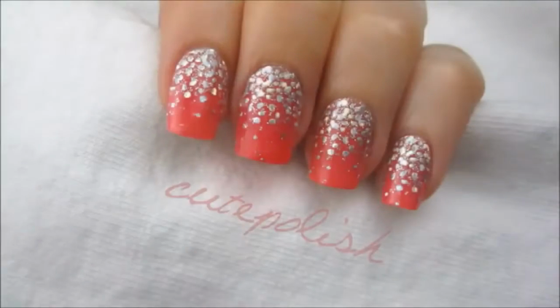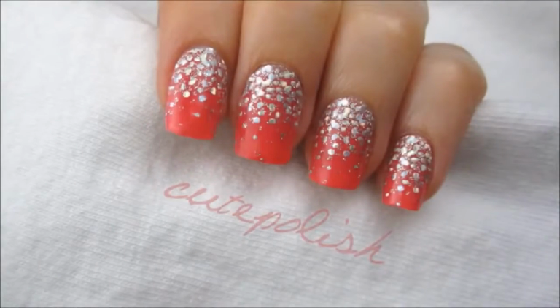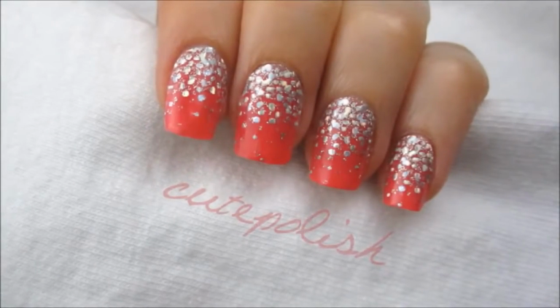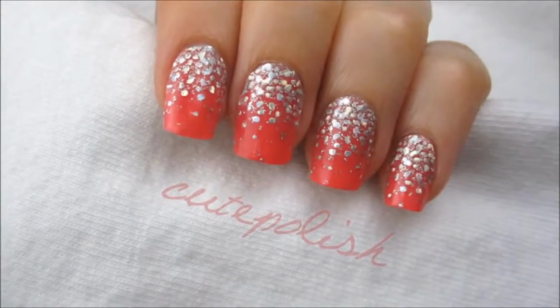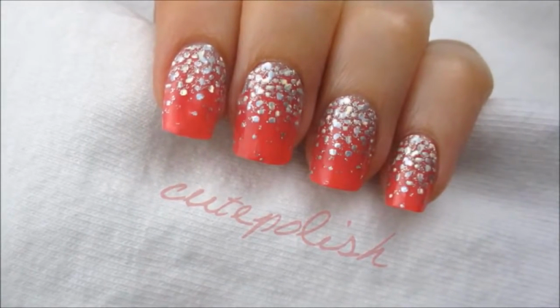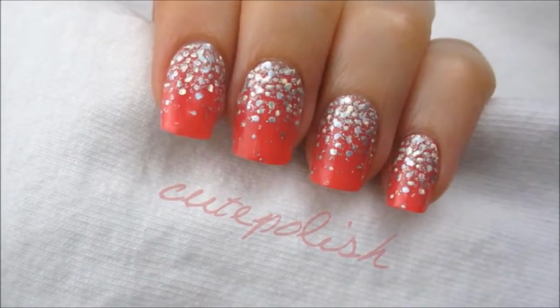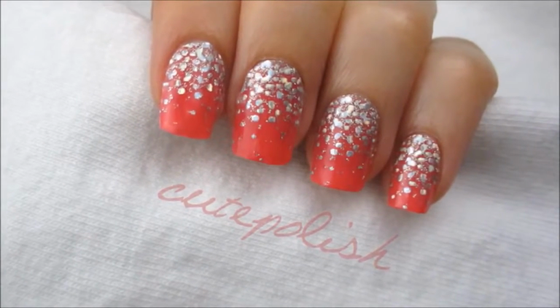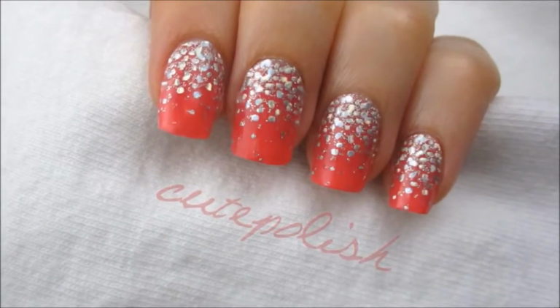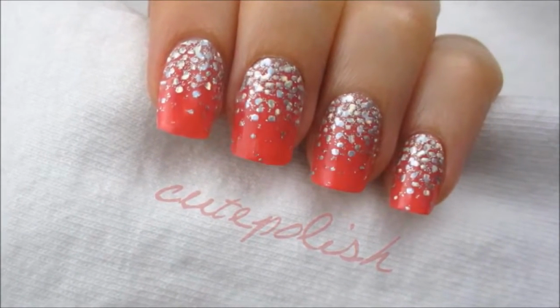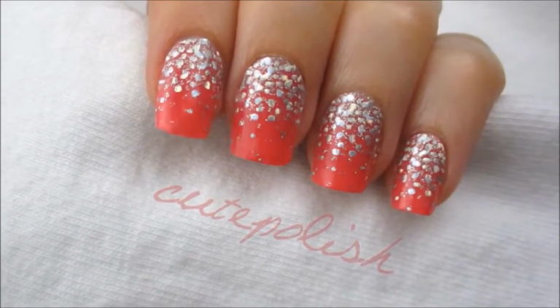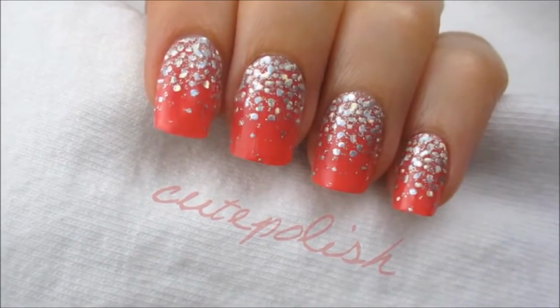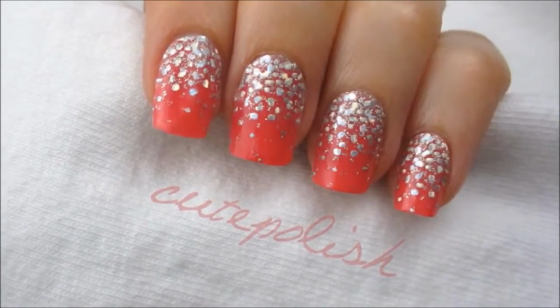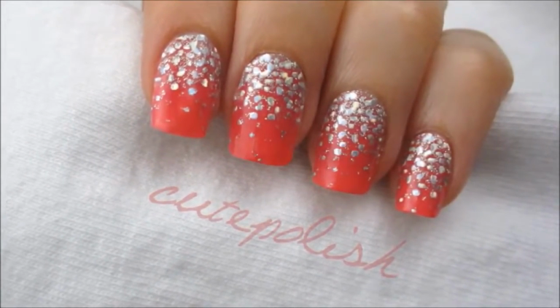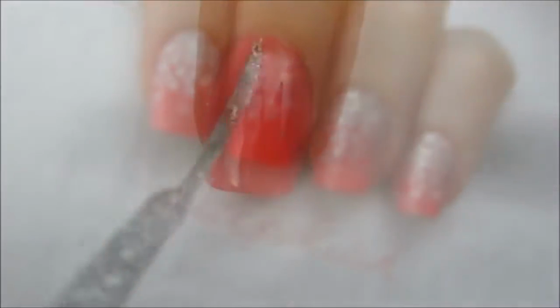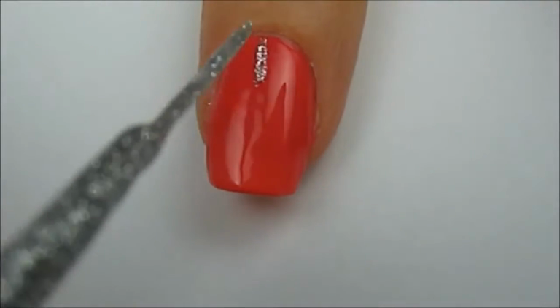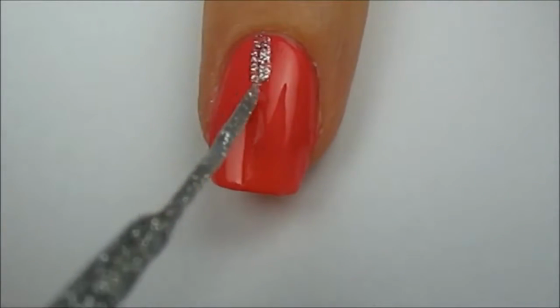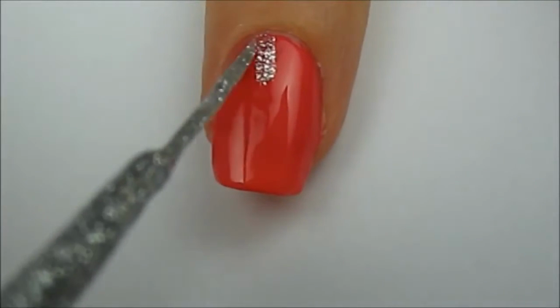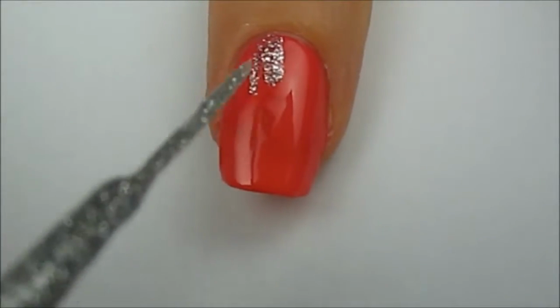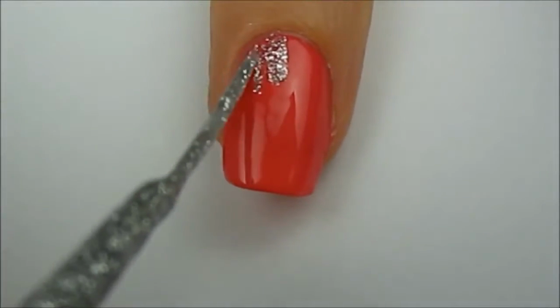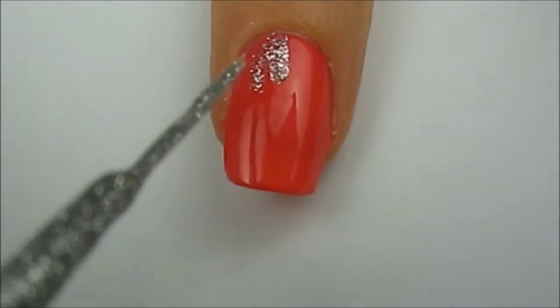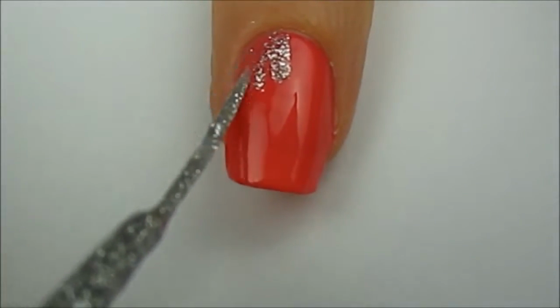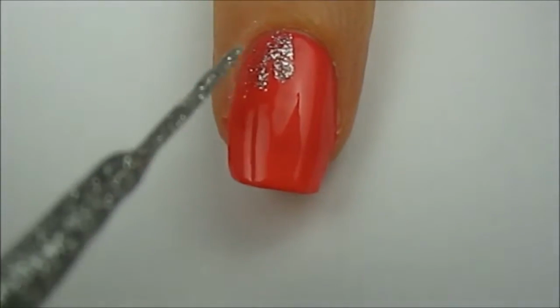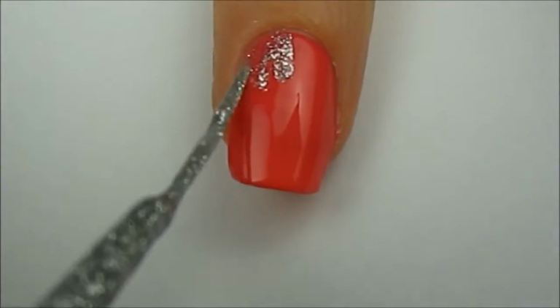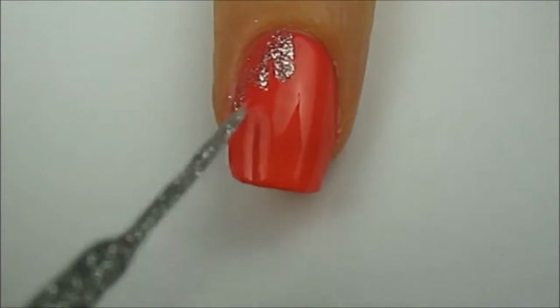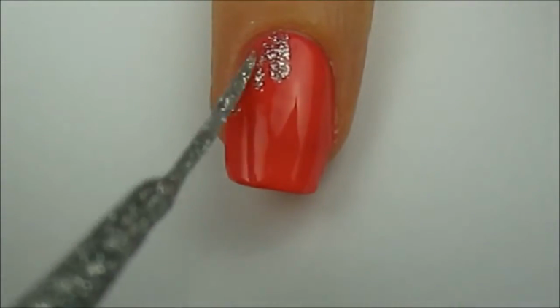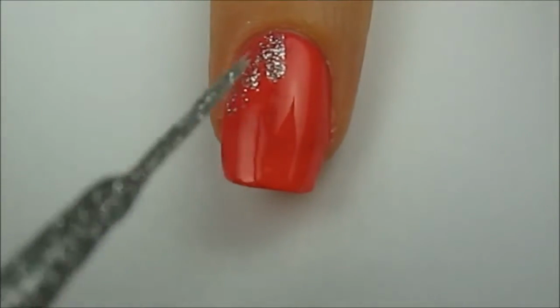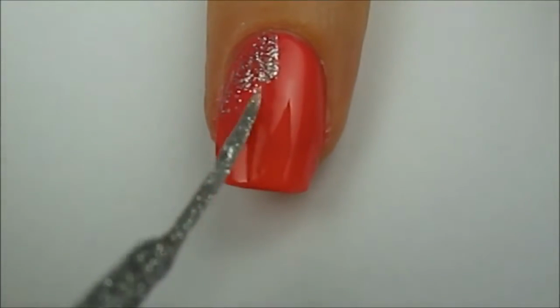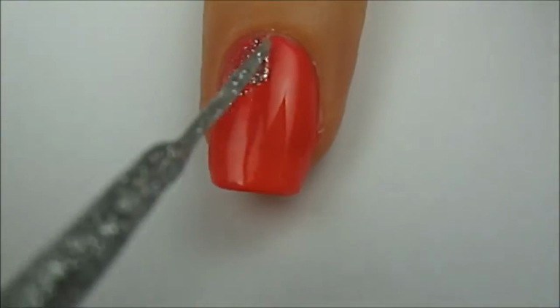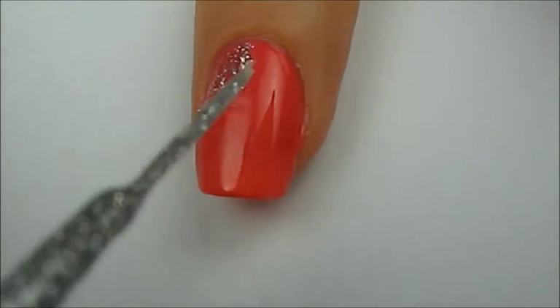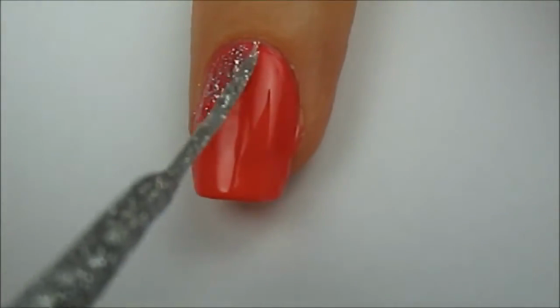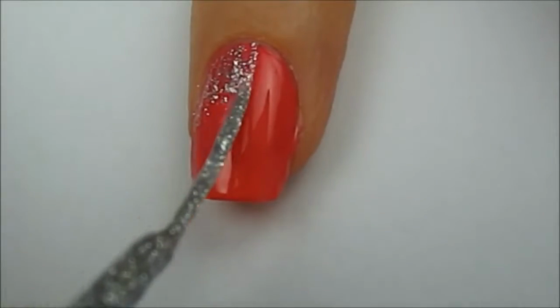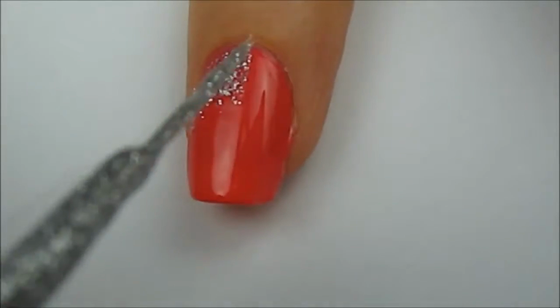And that's it! I had to share these stickers with you because I thought they were just so perfect and easy for prom. Now I'm going to show you an alternate look that's similar in style but doesn't use the nail stickers.